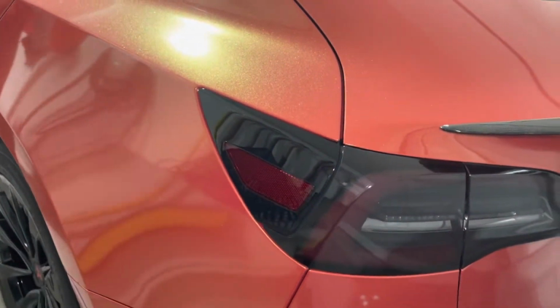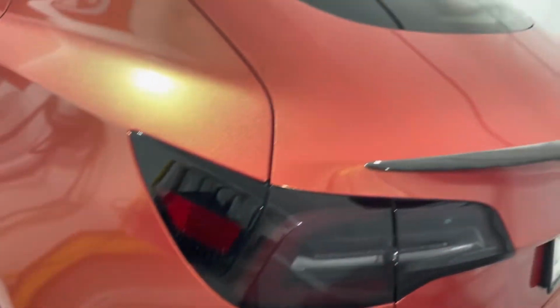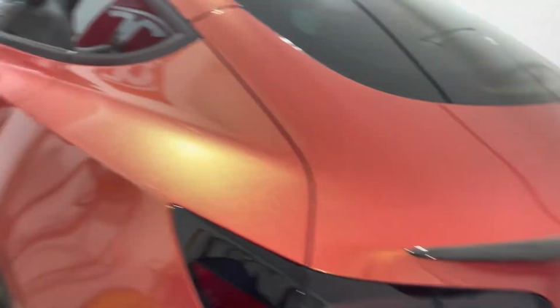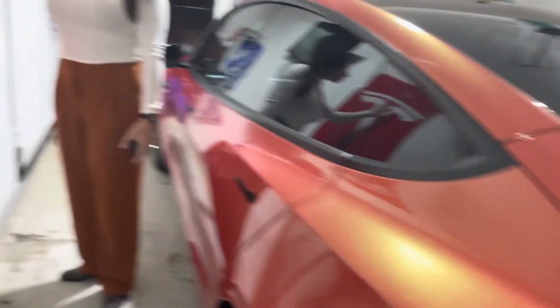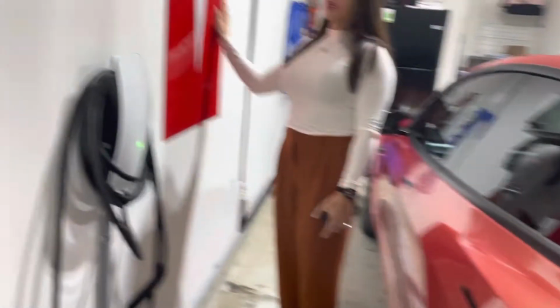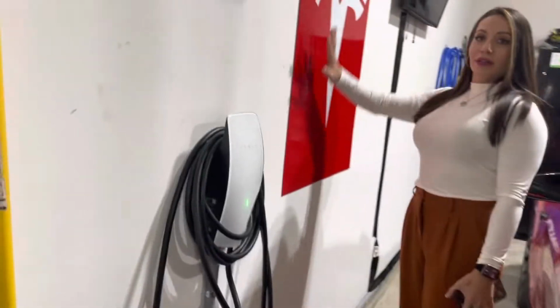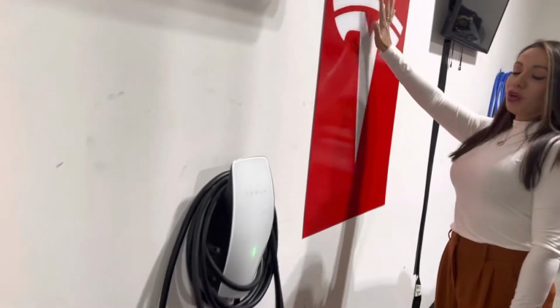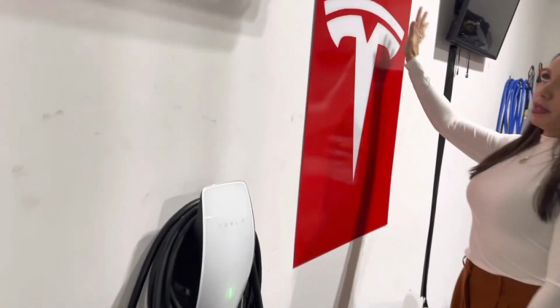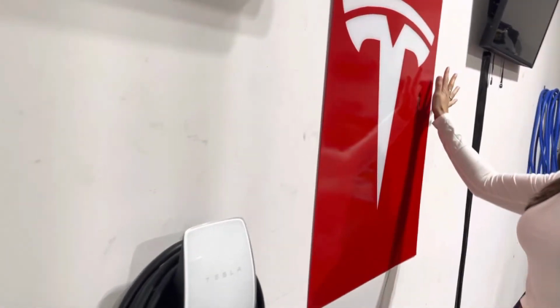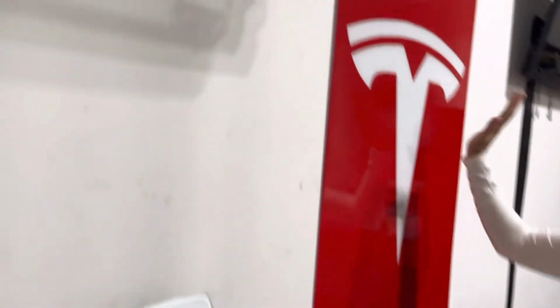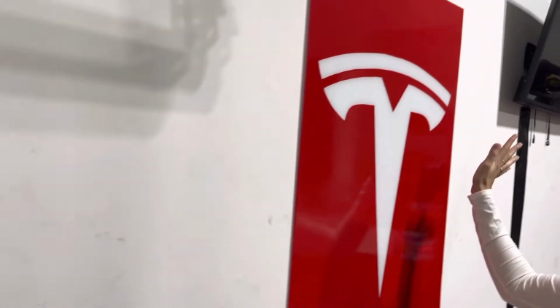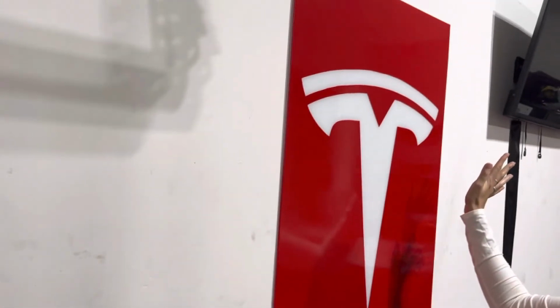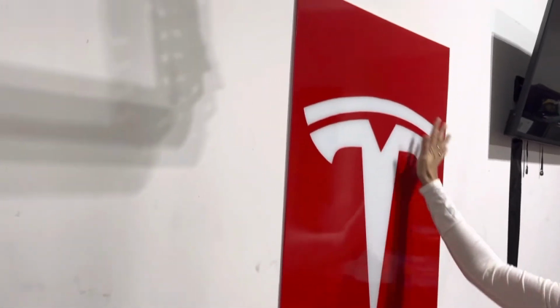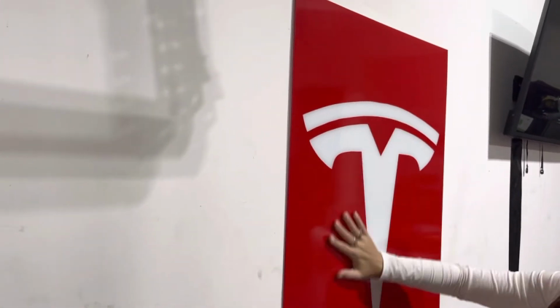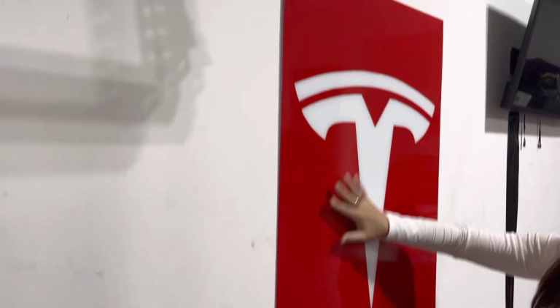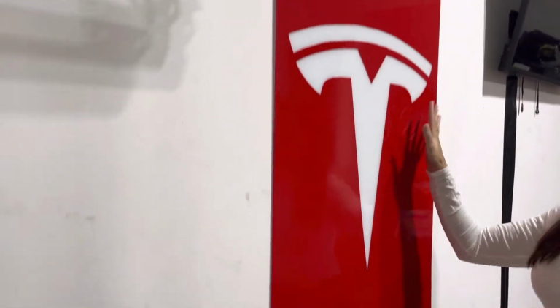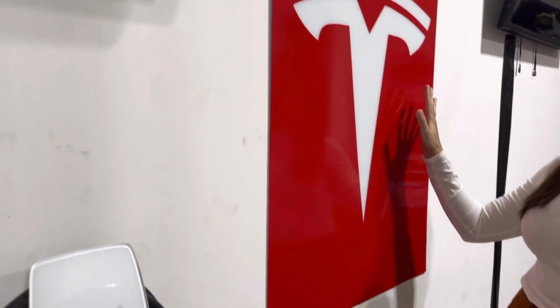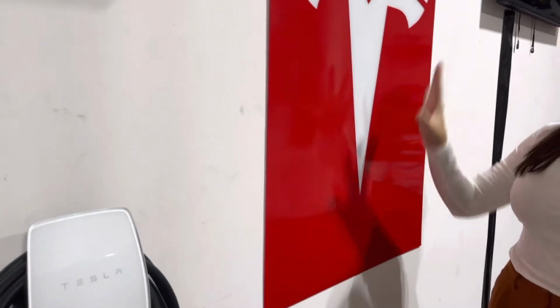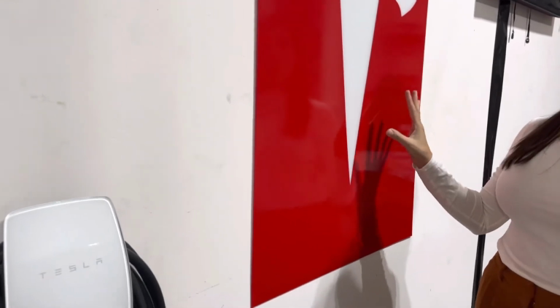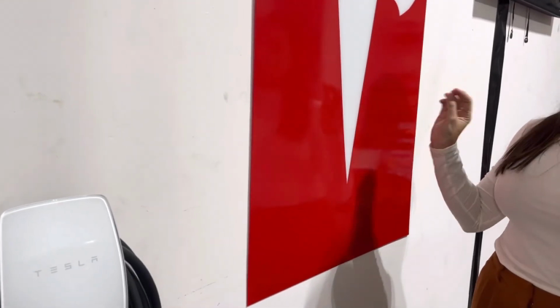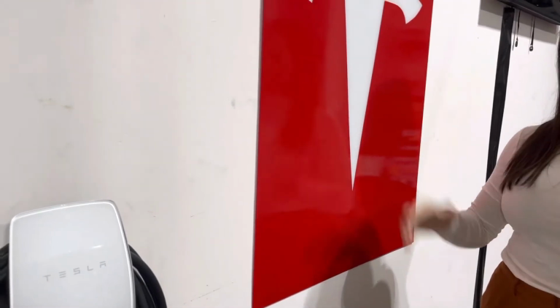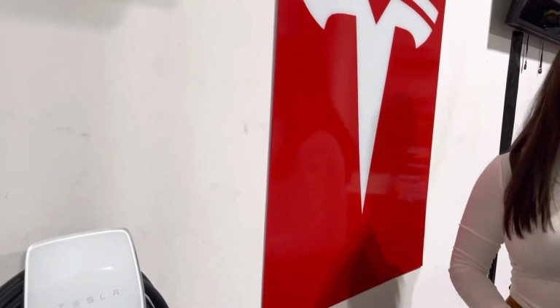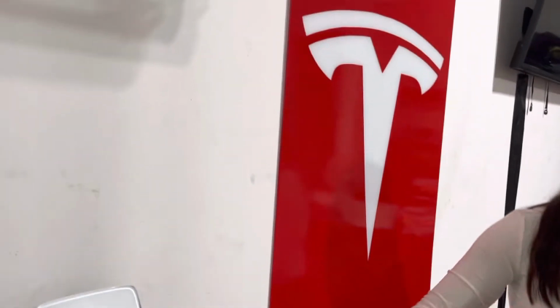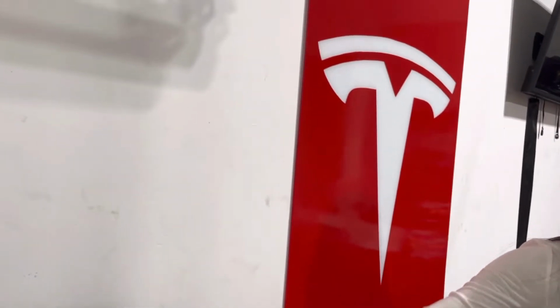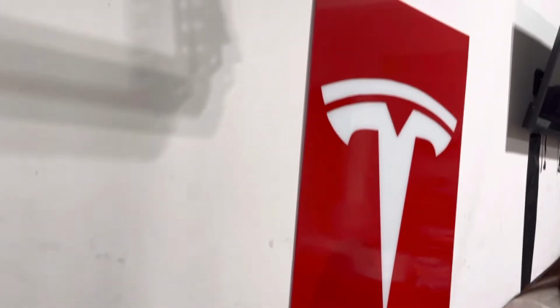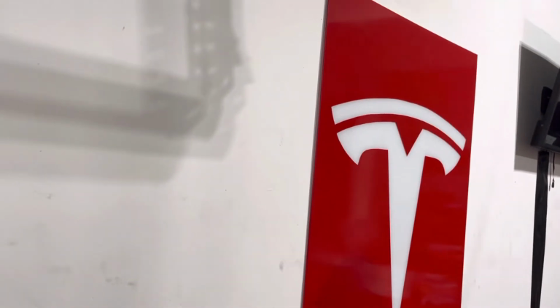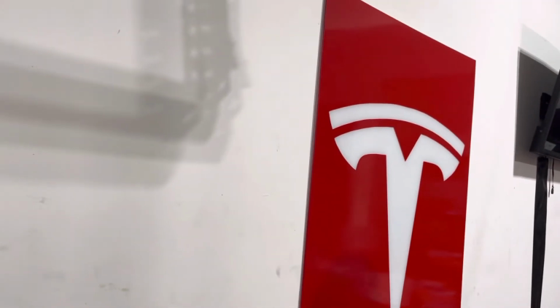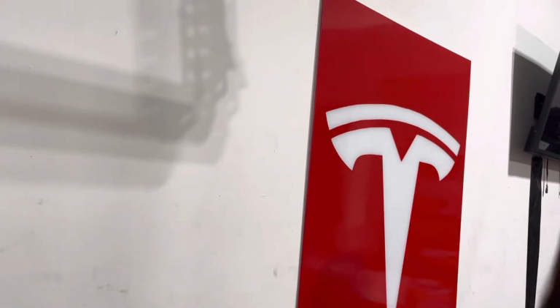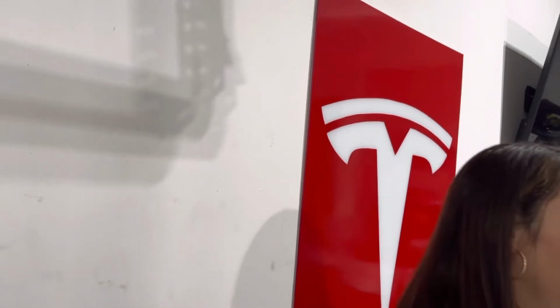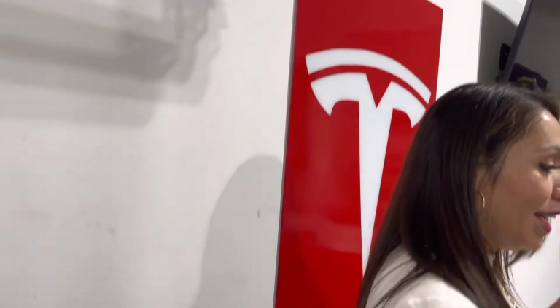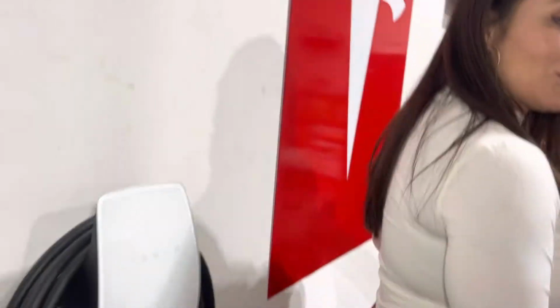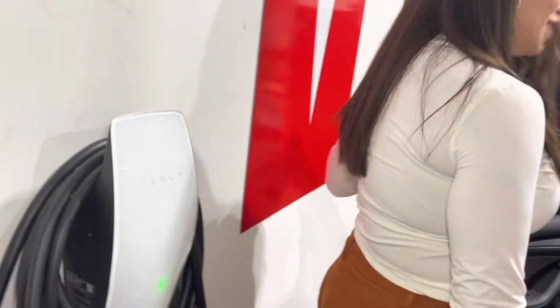My husband made this nice thing. We didn't paint the whole wall — we're renting. But we got this, which is really cool, and he did it on his own. Awesome. Charger. That's painted, baby. Skills, baby. That's painted. All right, let's go to the inside.